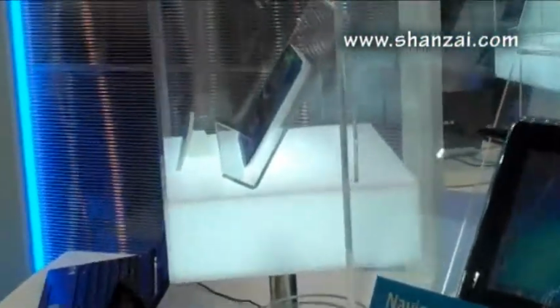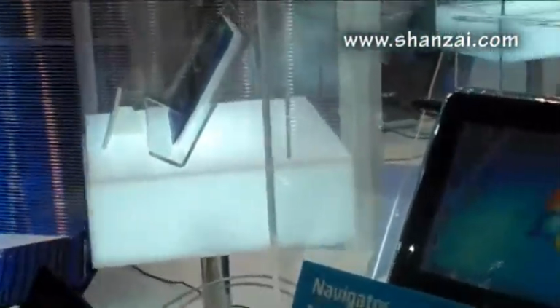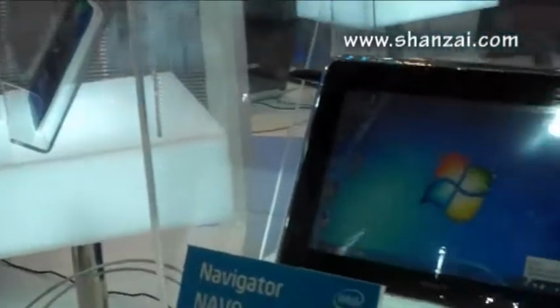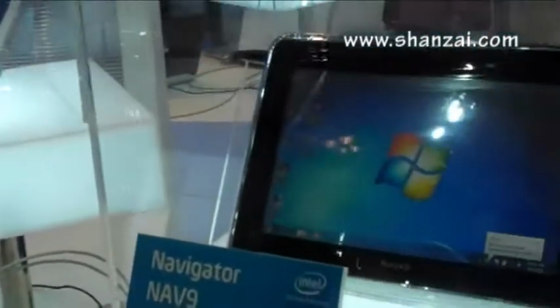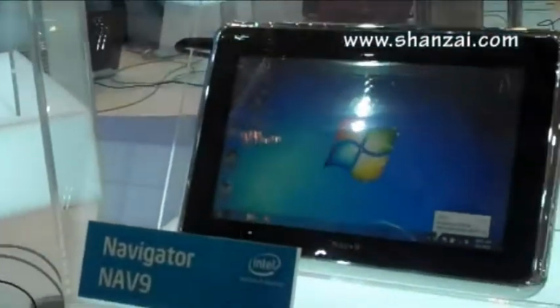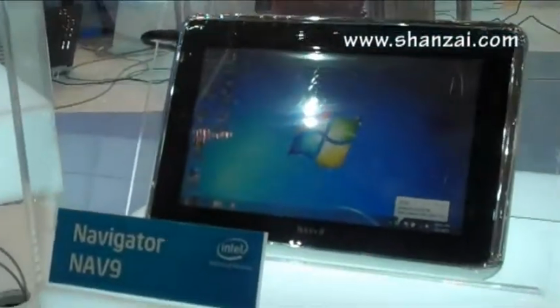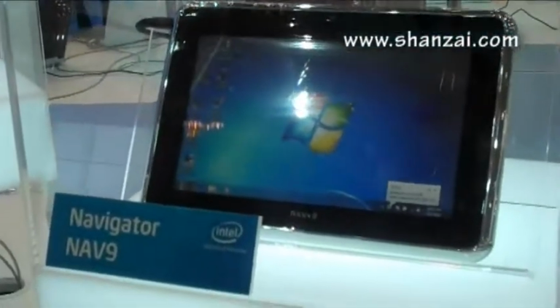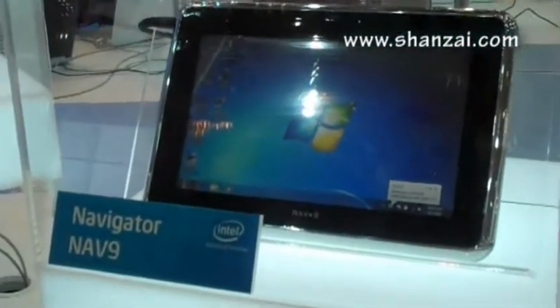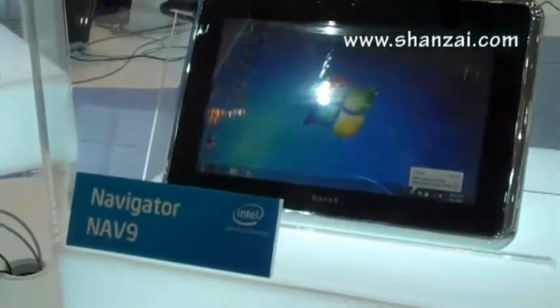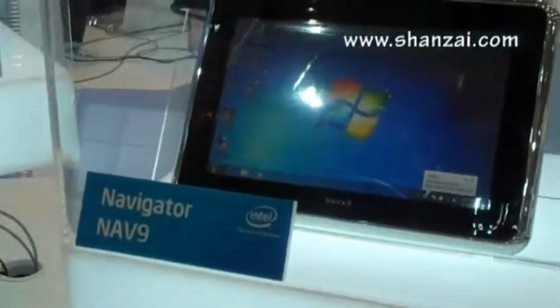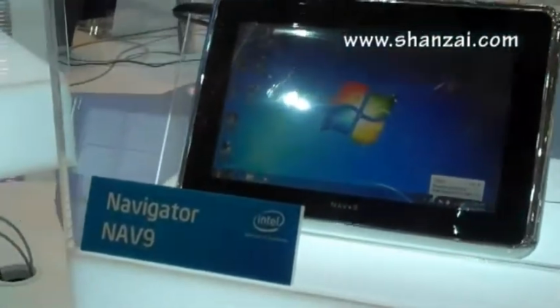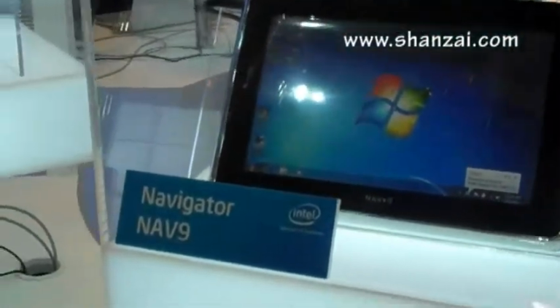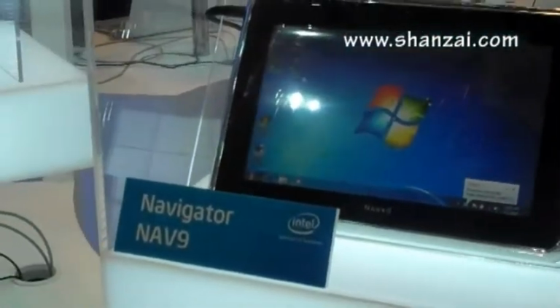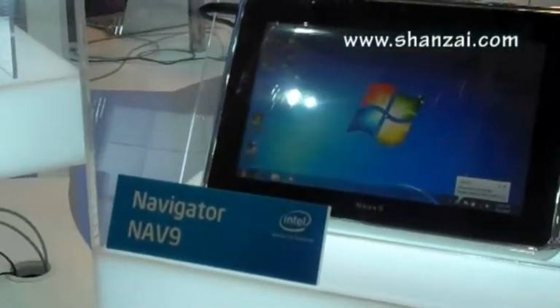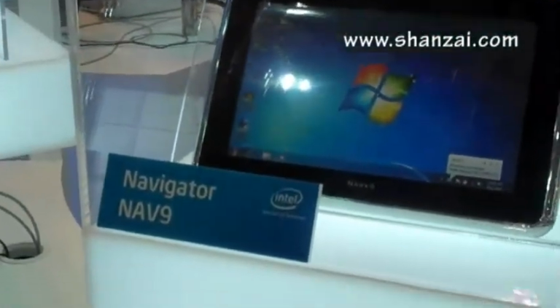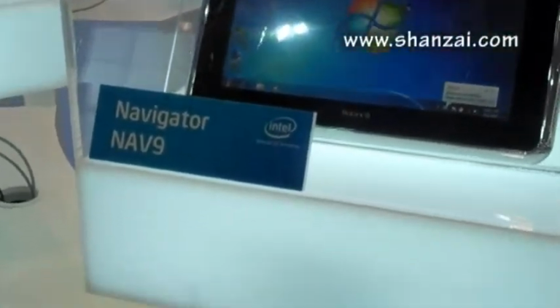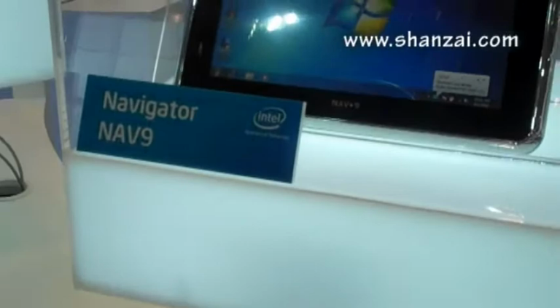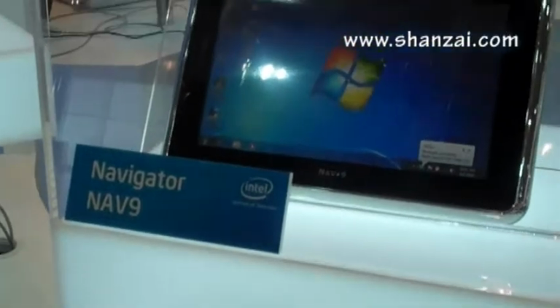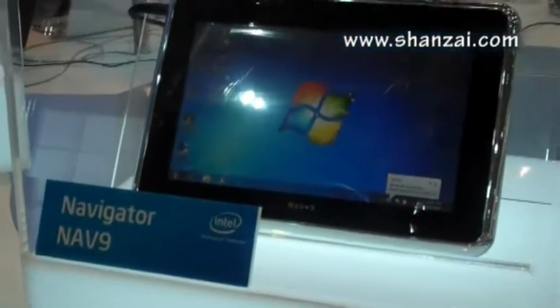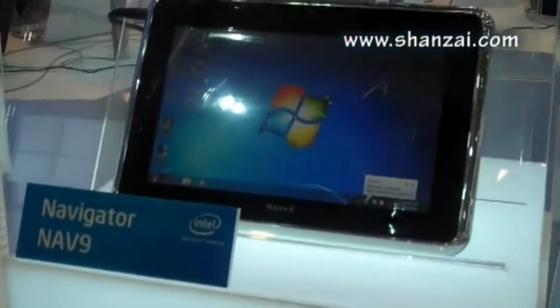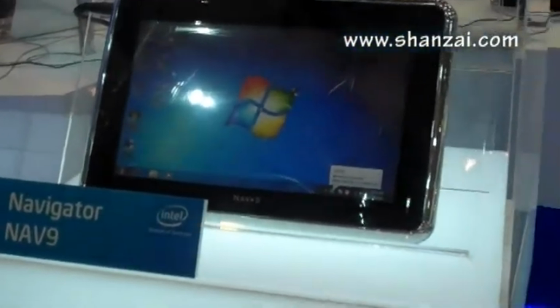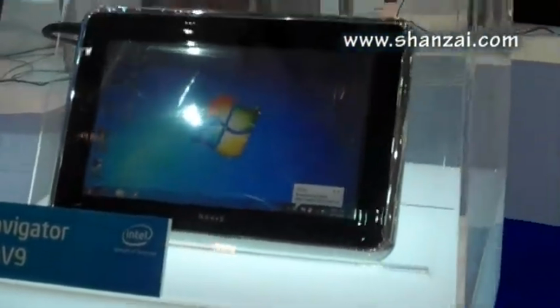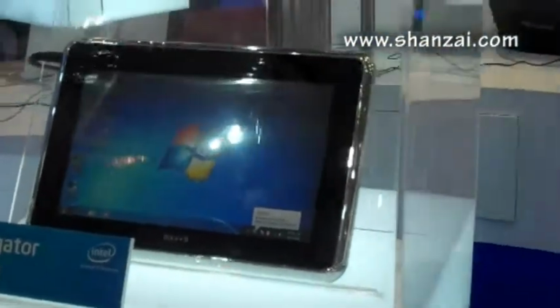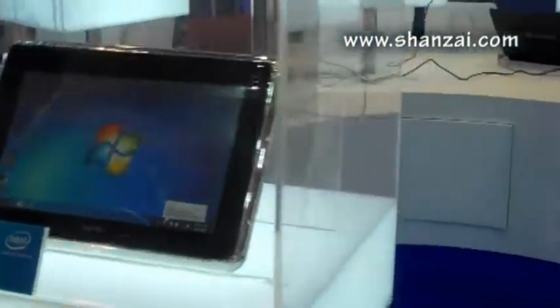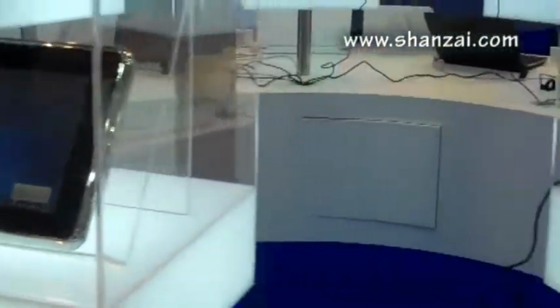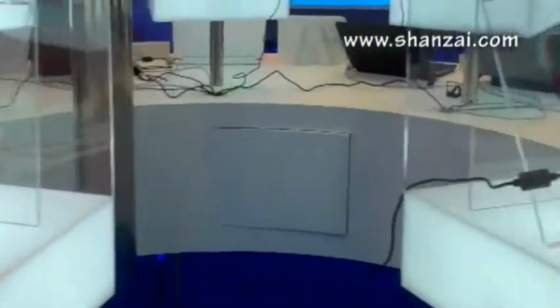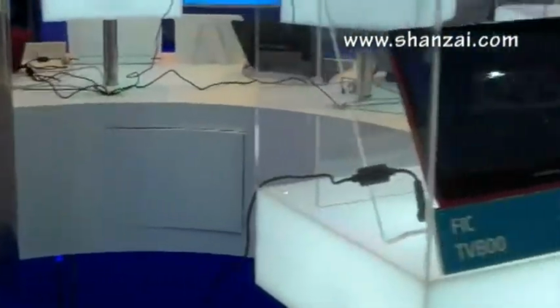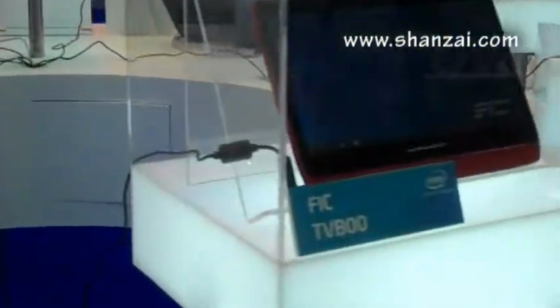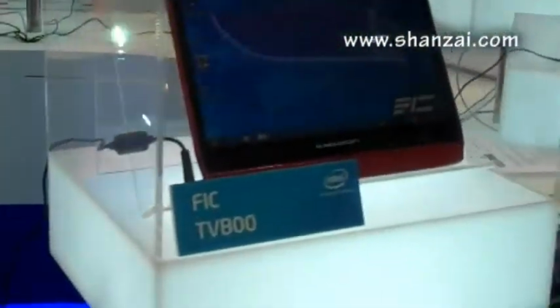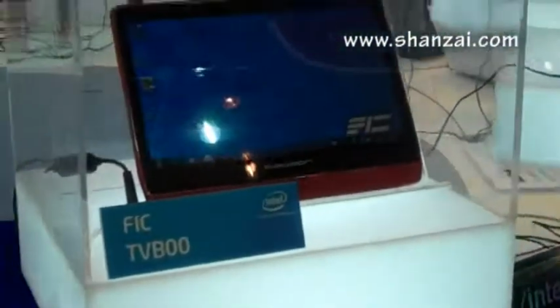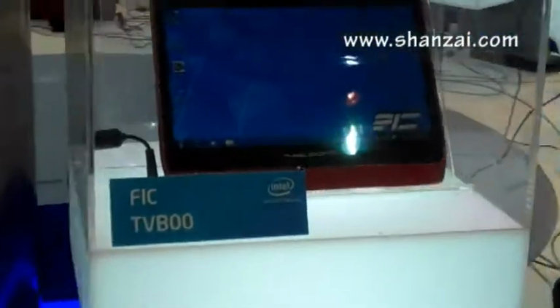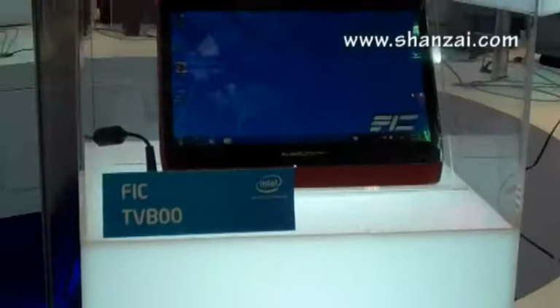They've actually got seven or eight tablets on display right now. None of them are from any particularly well-known big brand names, but some of them are more of the second-tier type players that you can see there.